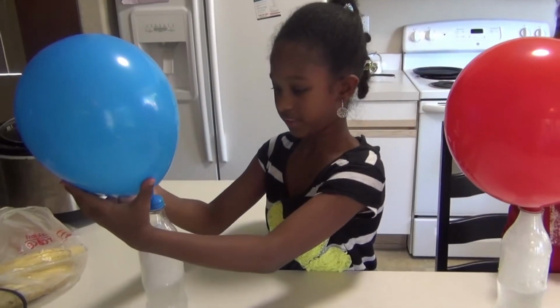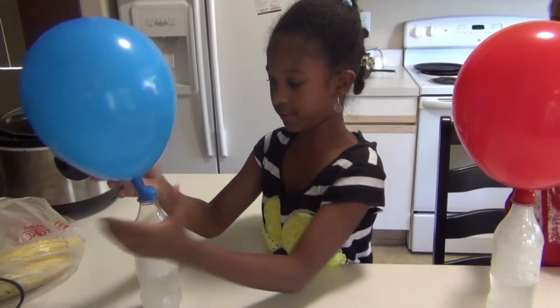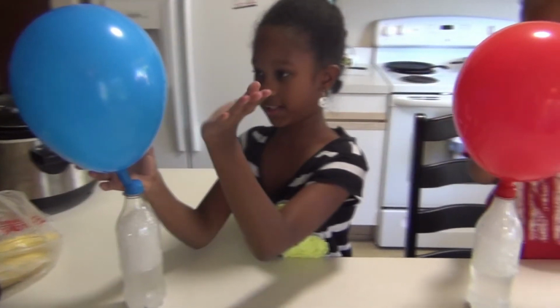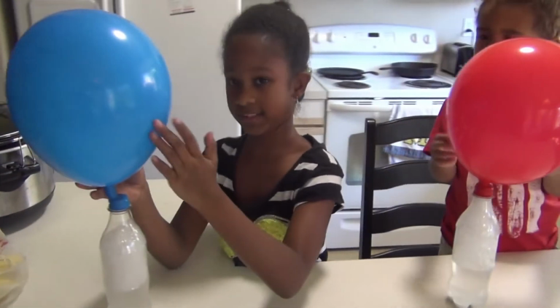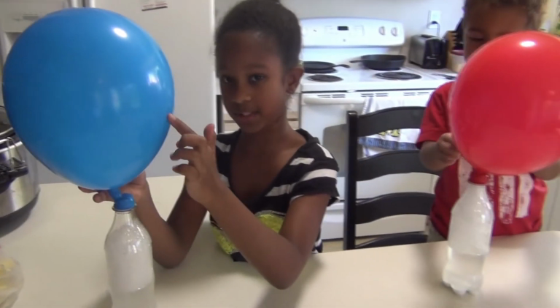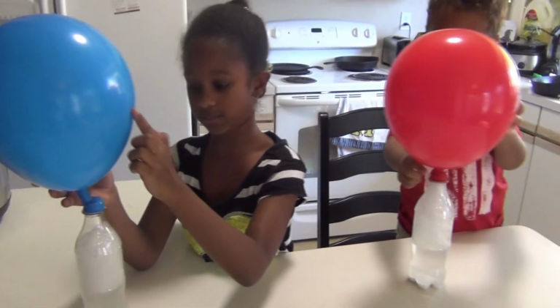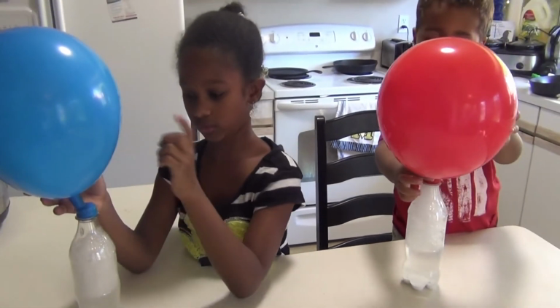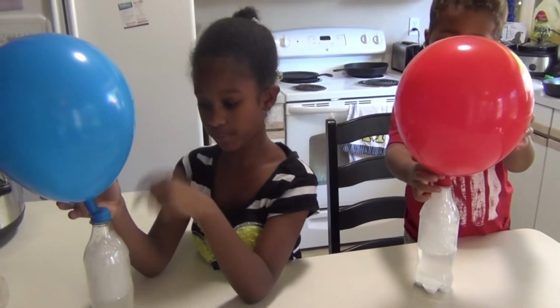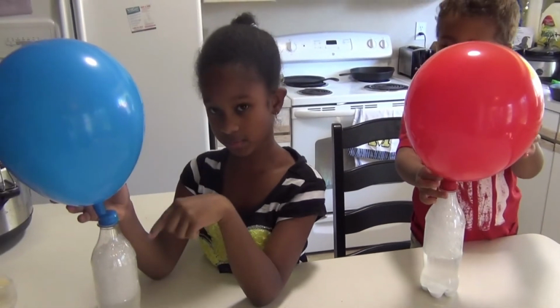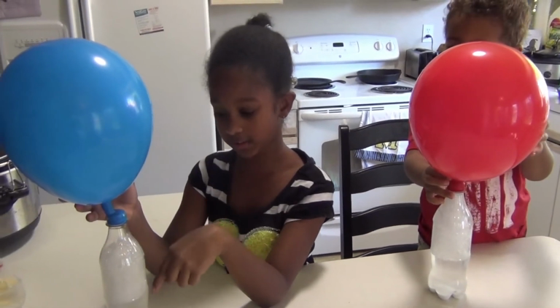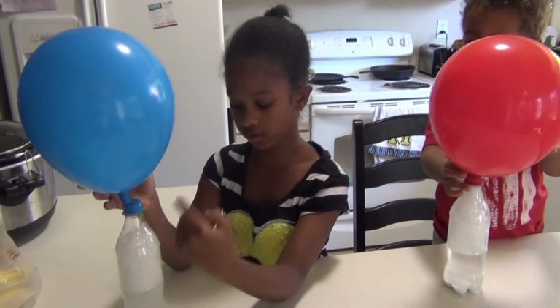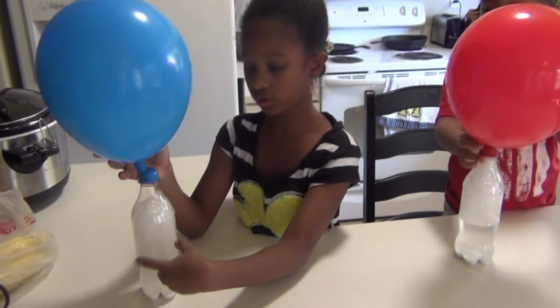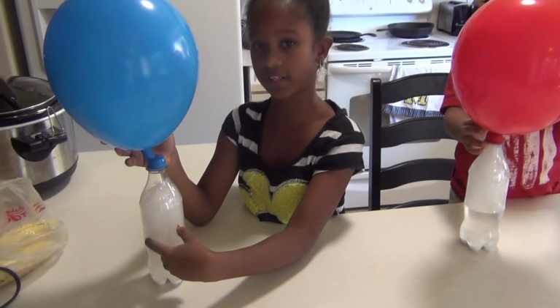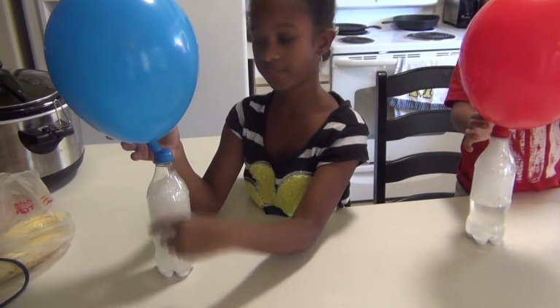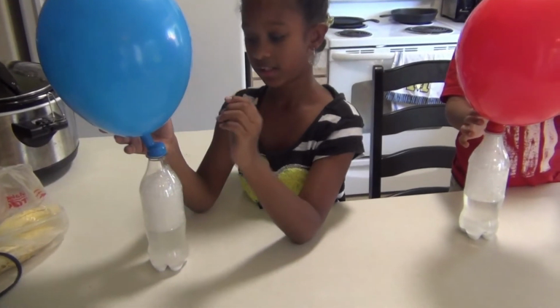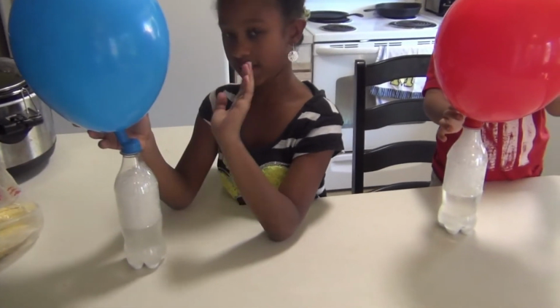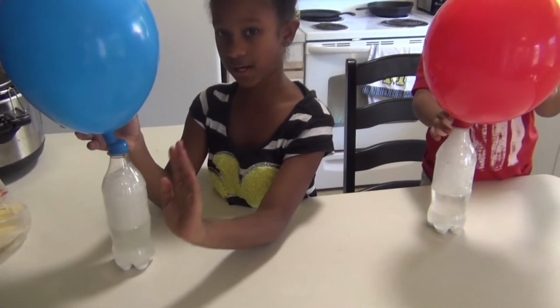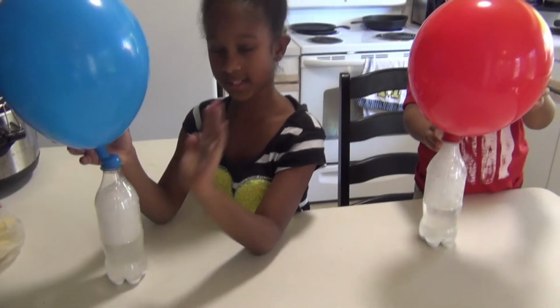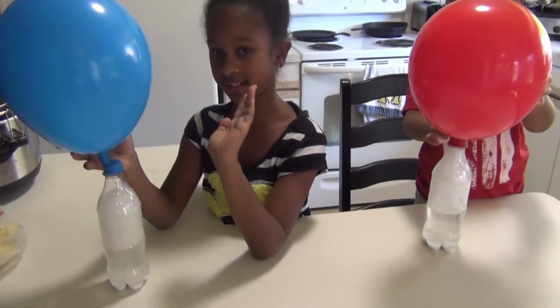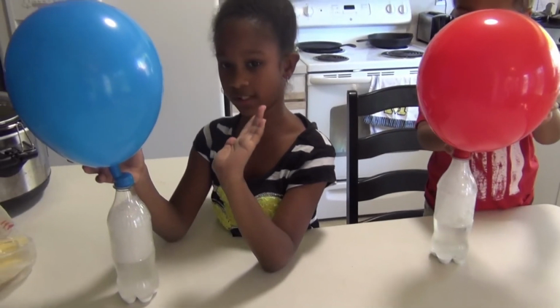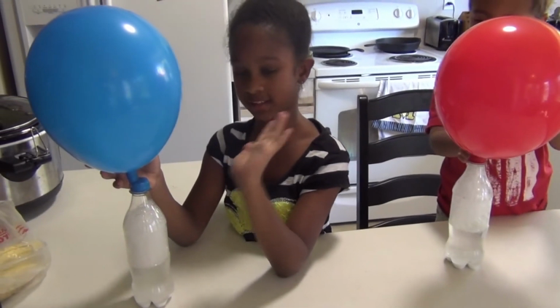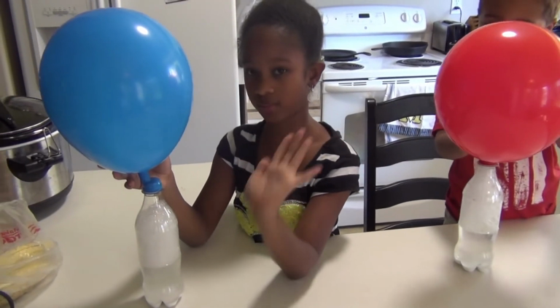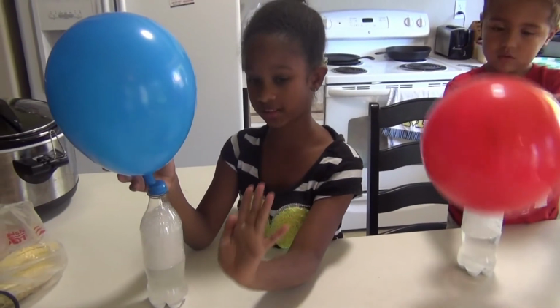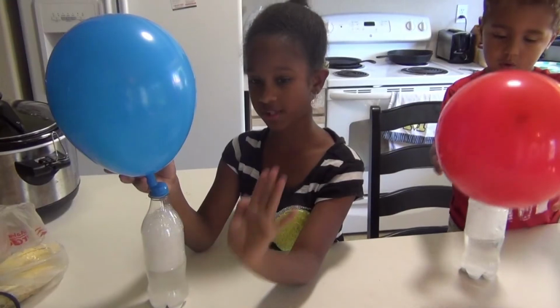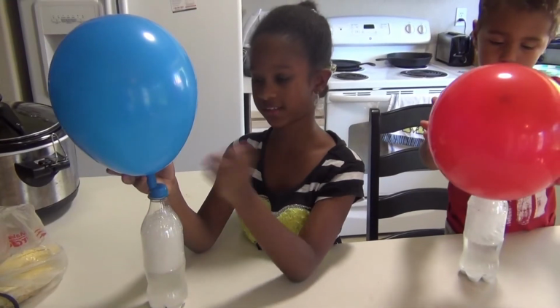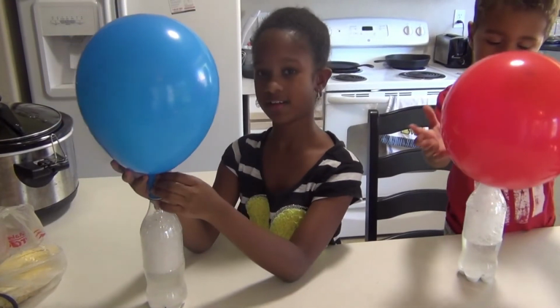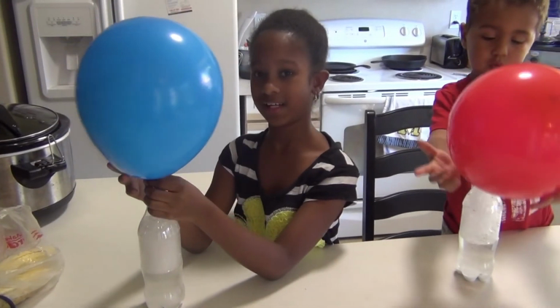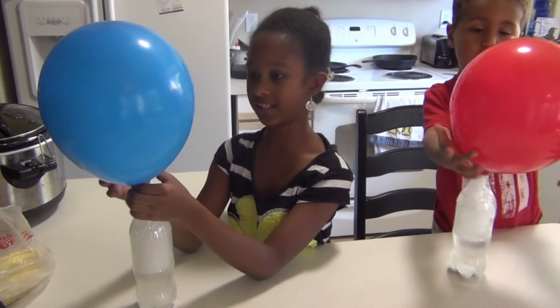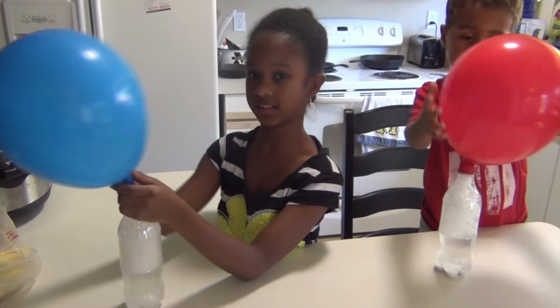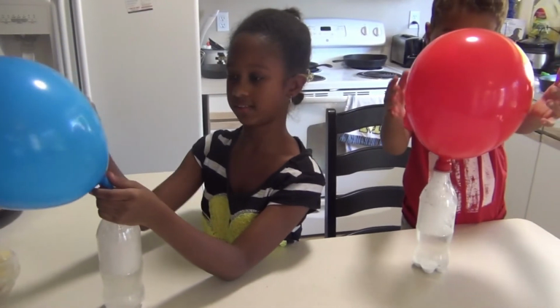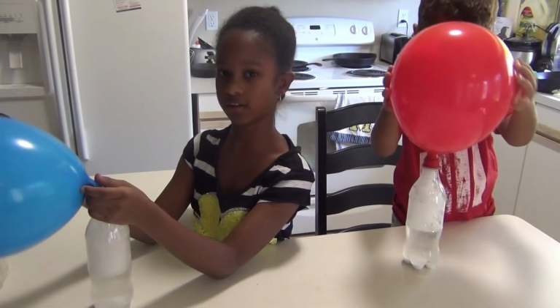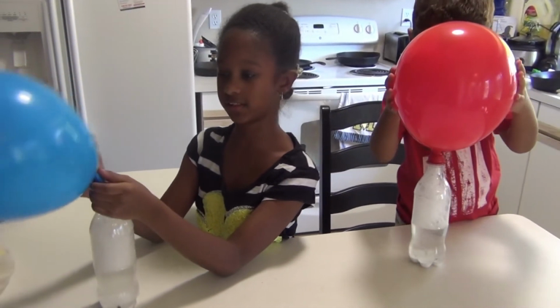The reason that this happens is because when you mix the baking soda with the vinegar, it combines and creates a gas called carbon dioxide, and it causes this.